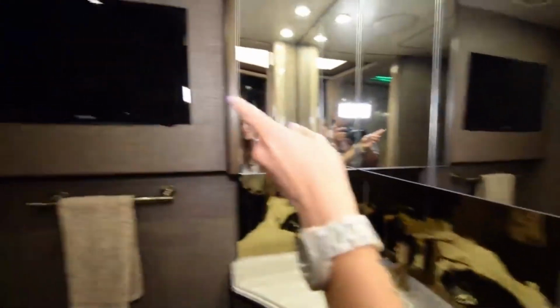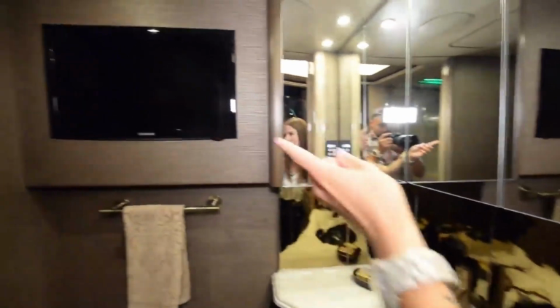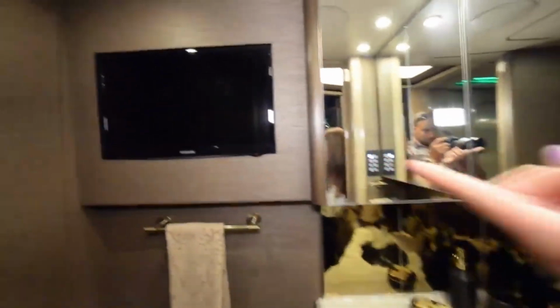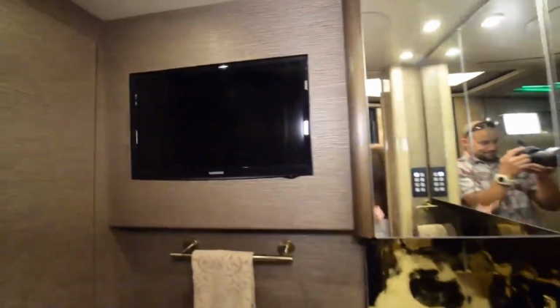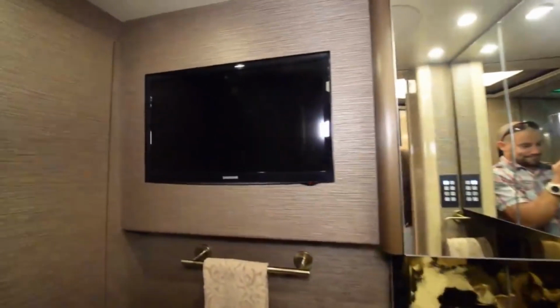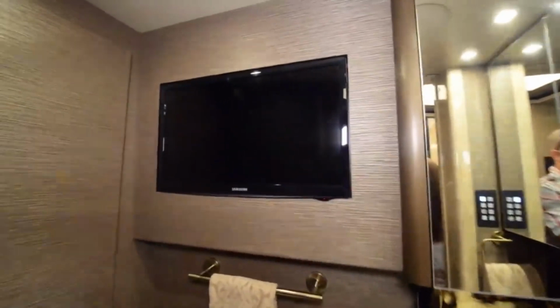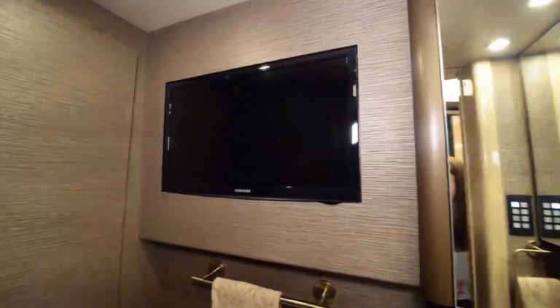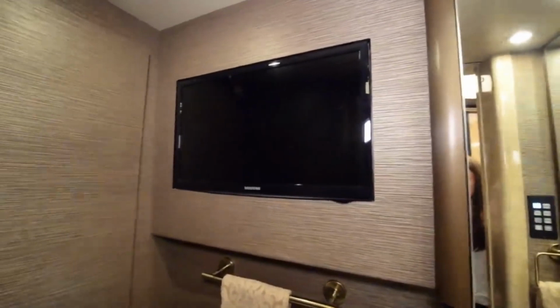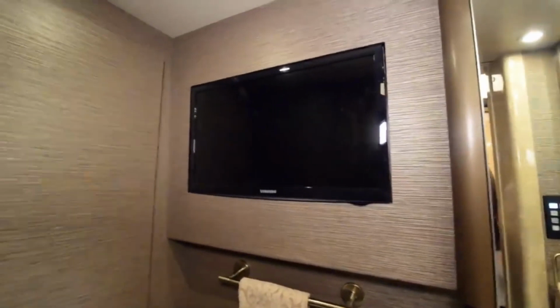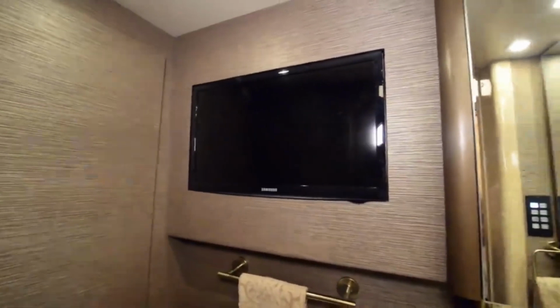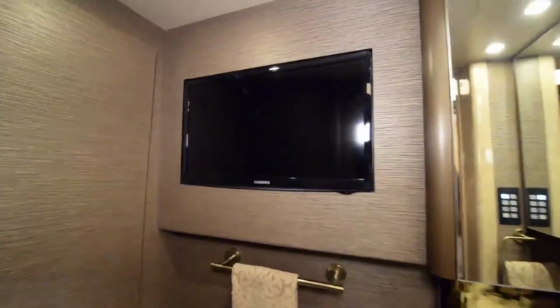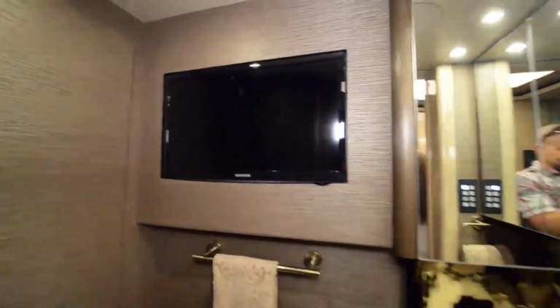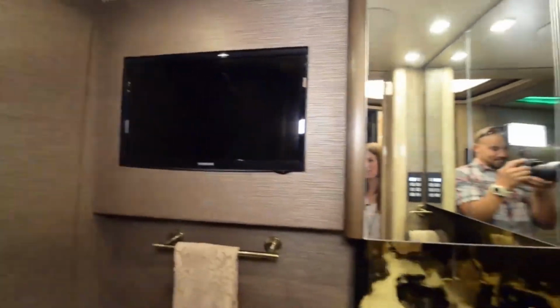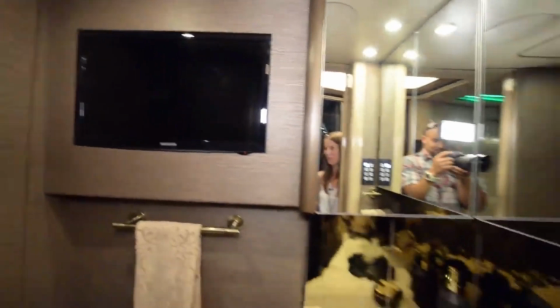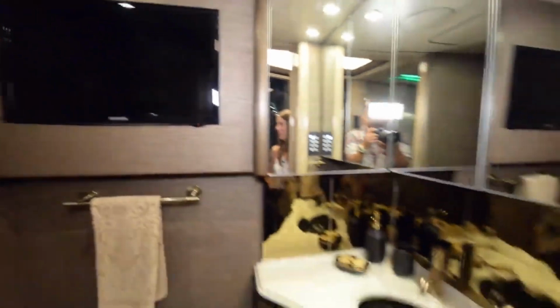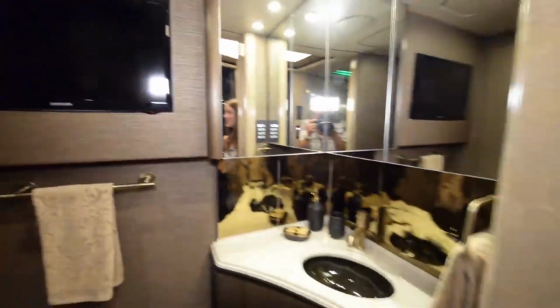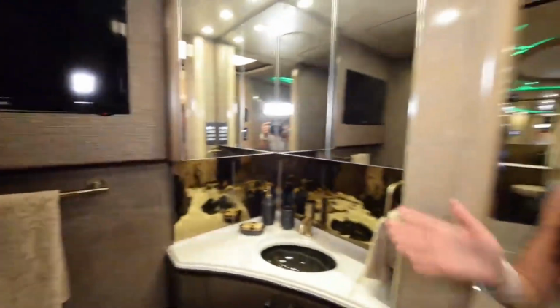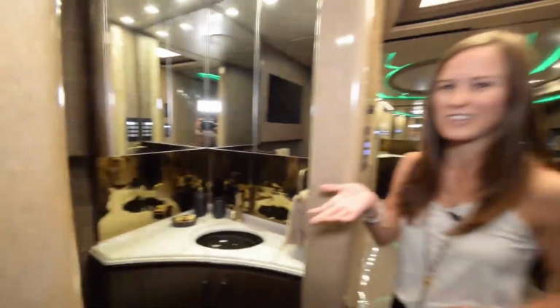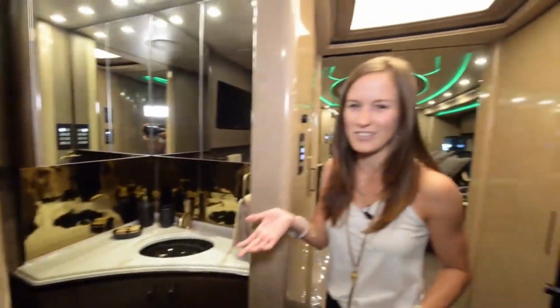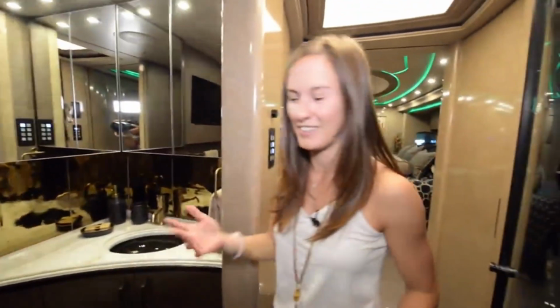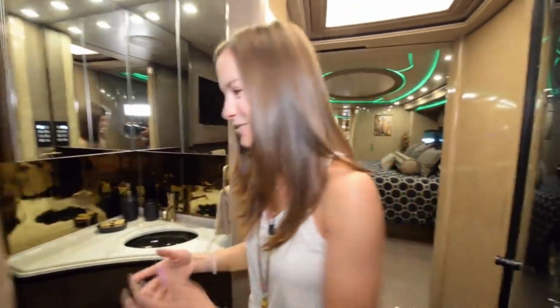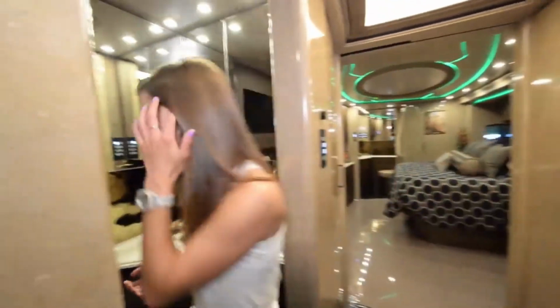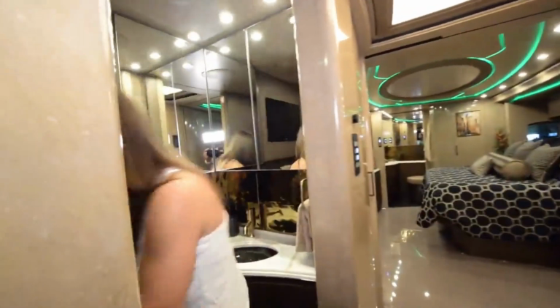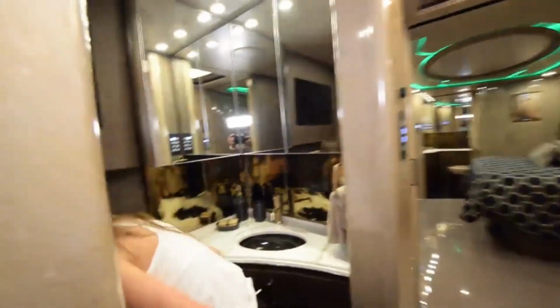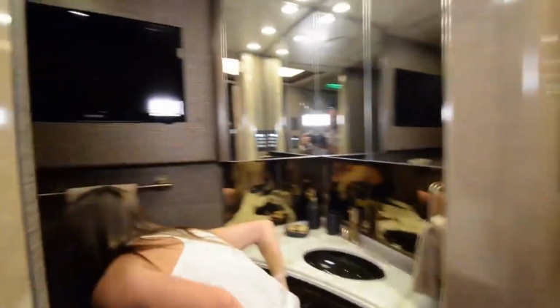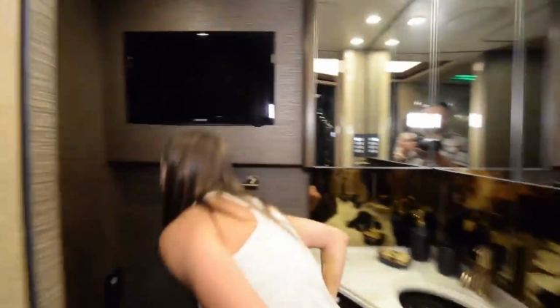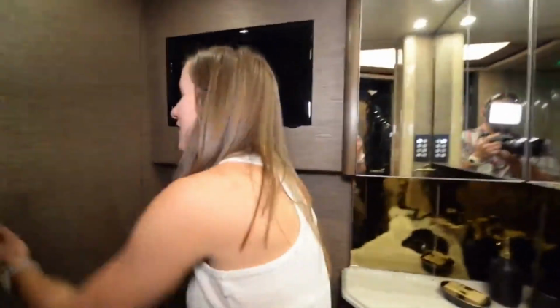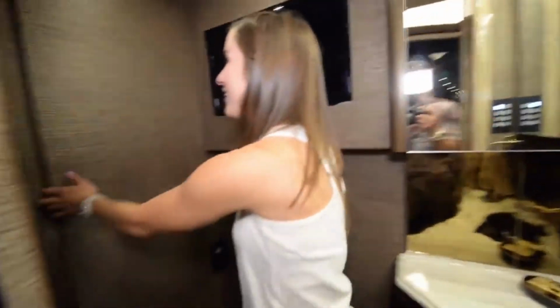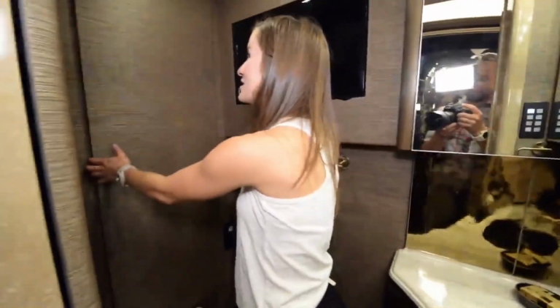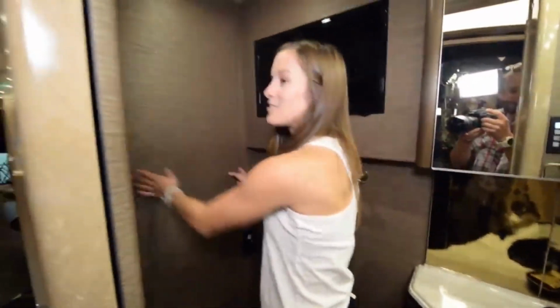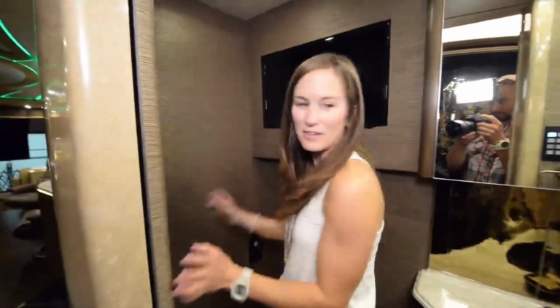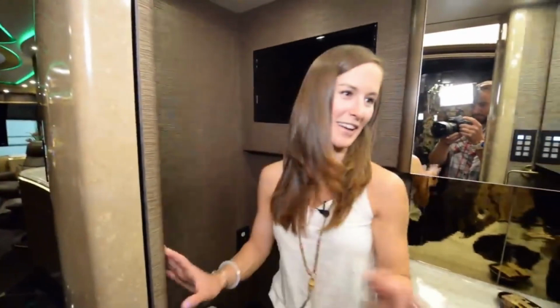Step into the bathroom — just in case you get bored while you're in there and need to watch something, there's a TV in the bathroom. And it's prettier than the TV in our house. It's just so cool and so pretty.